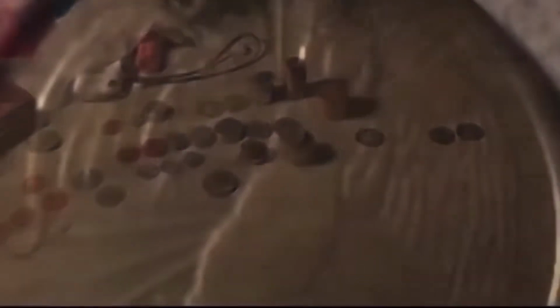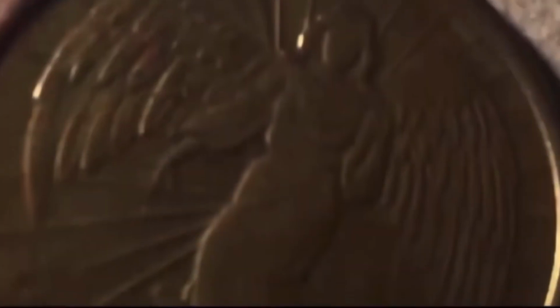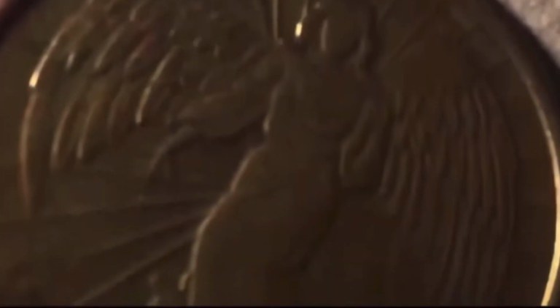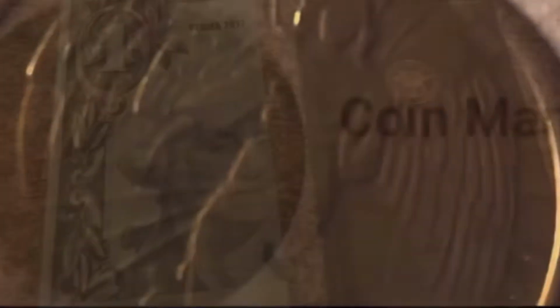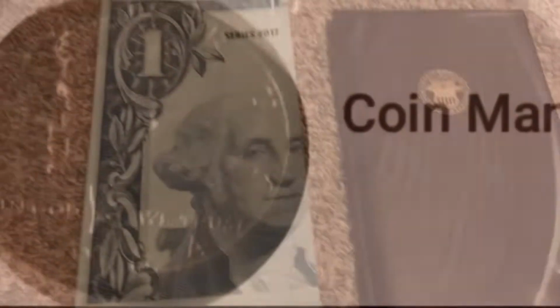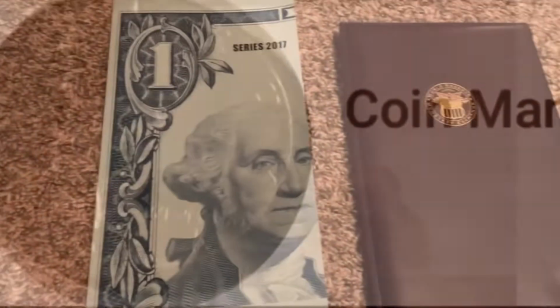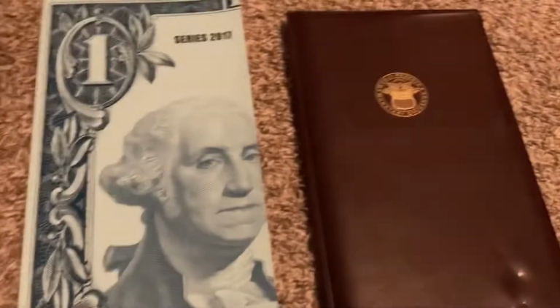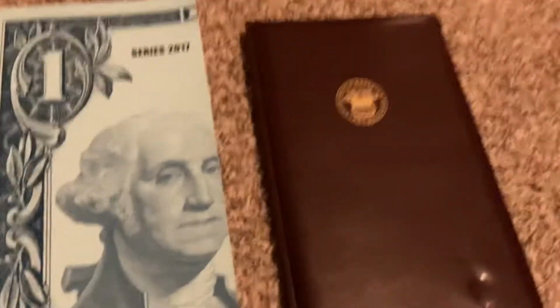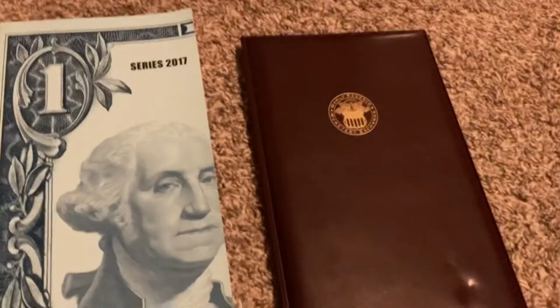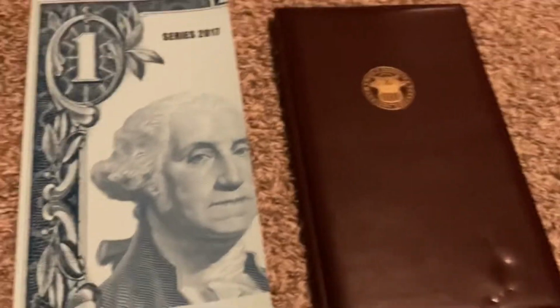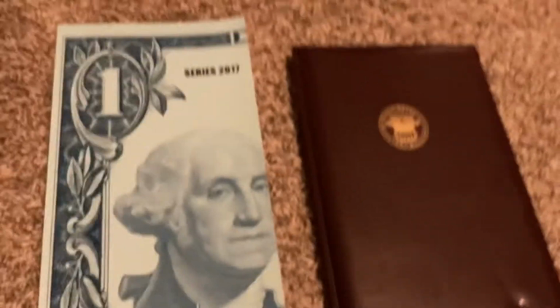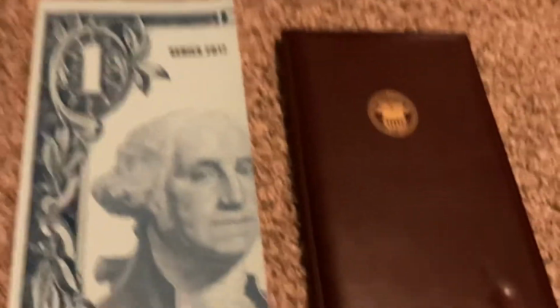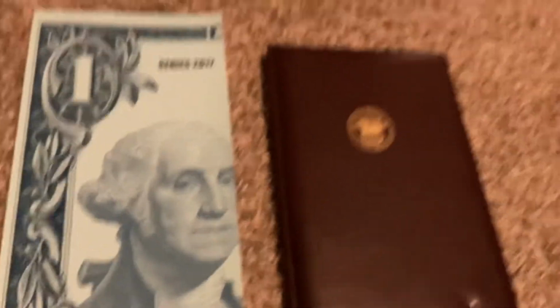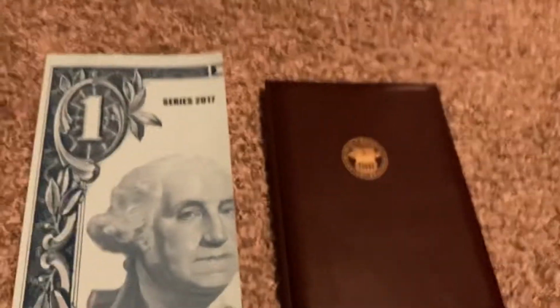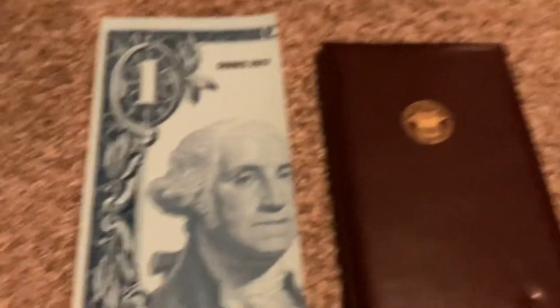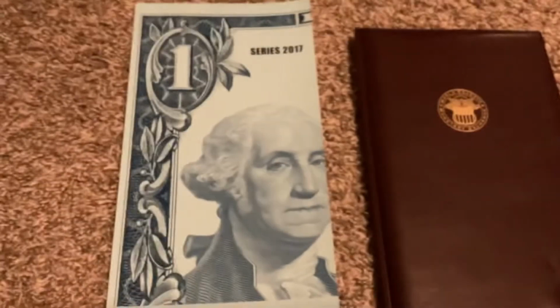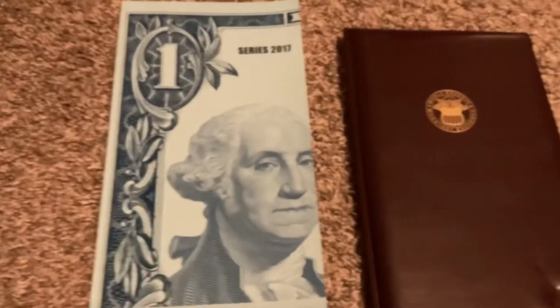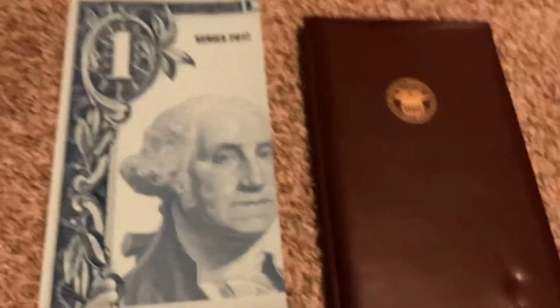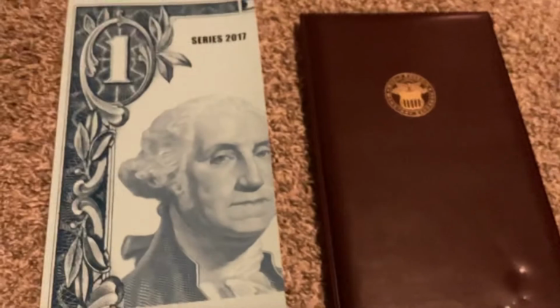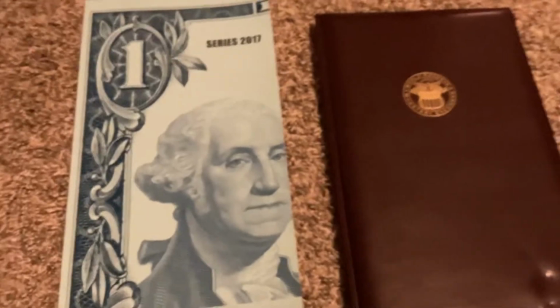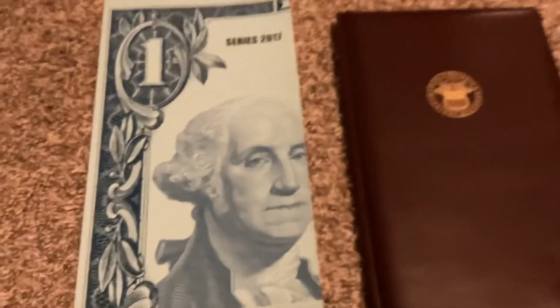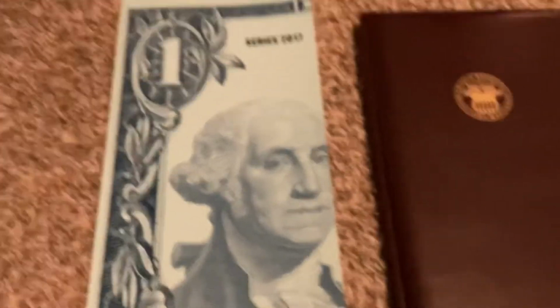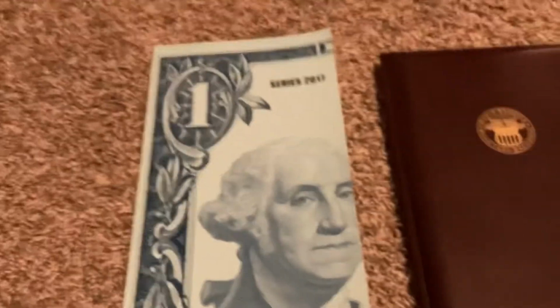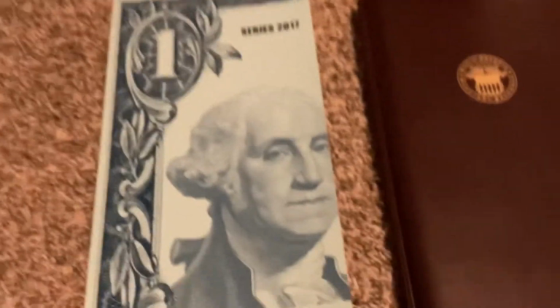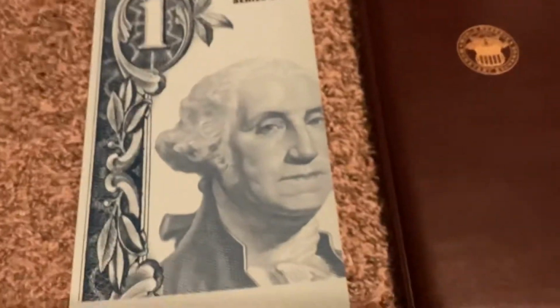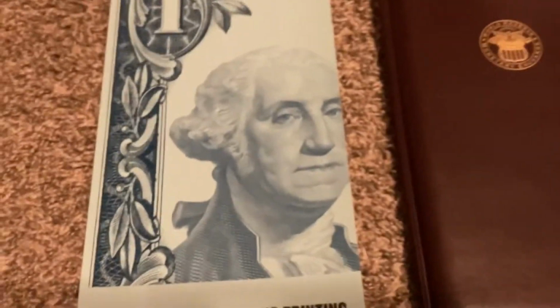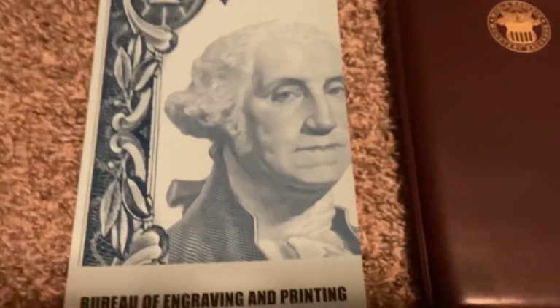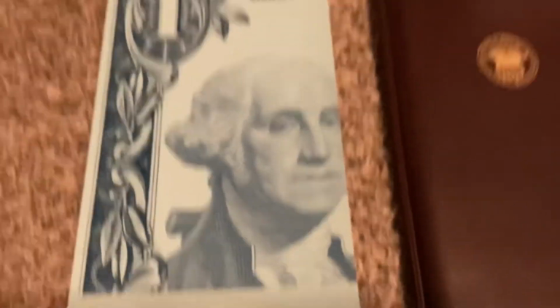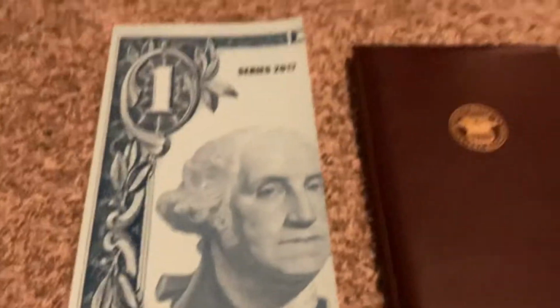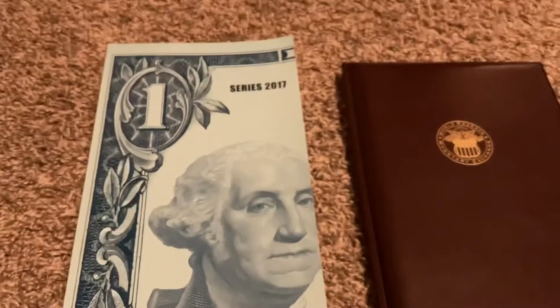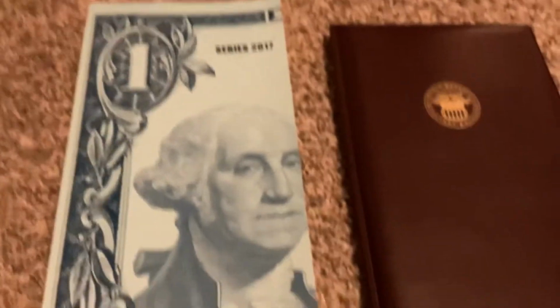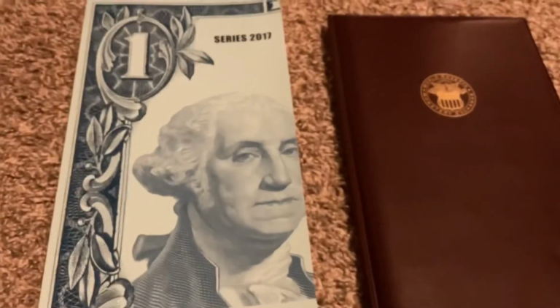Hello everyone, and today I'm going to be sharing with you my uncut dollar sheets.